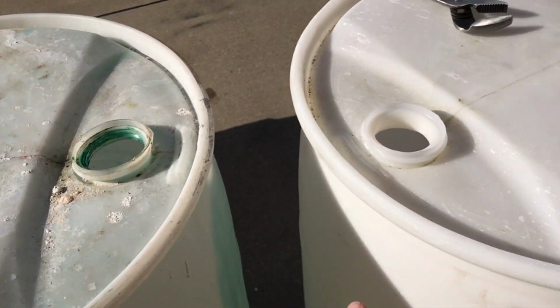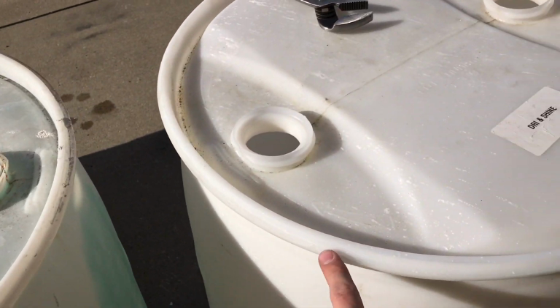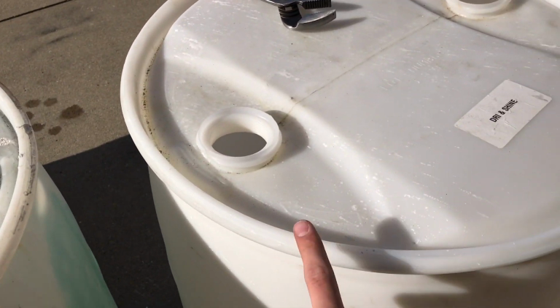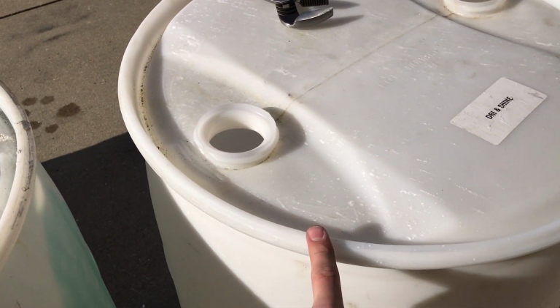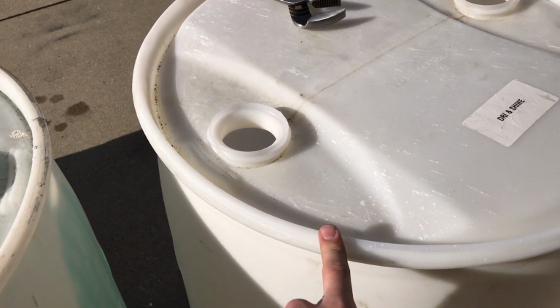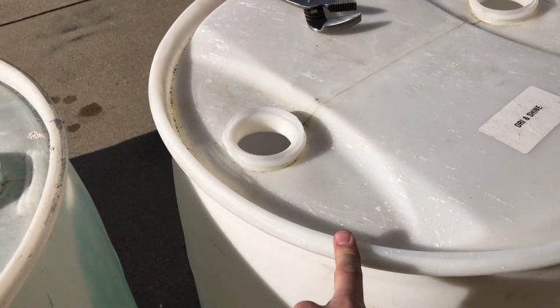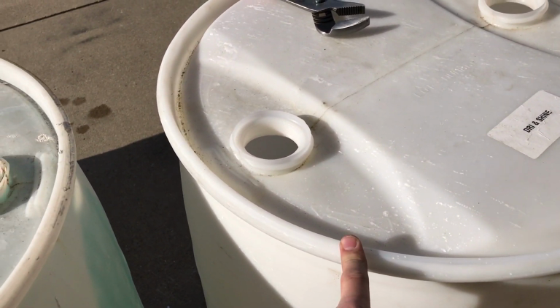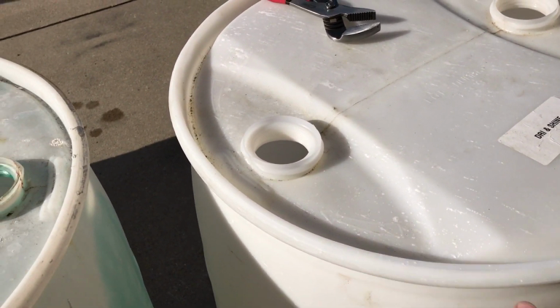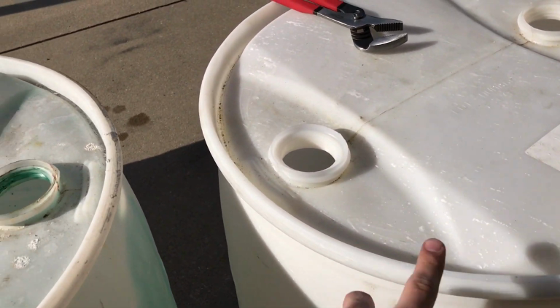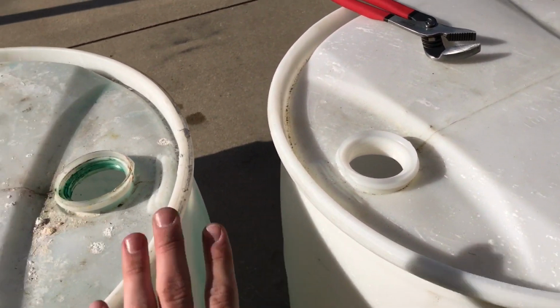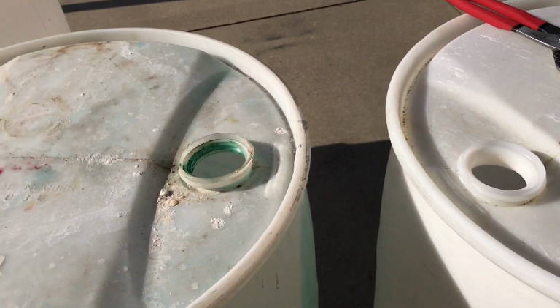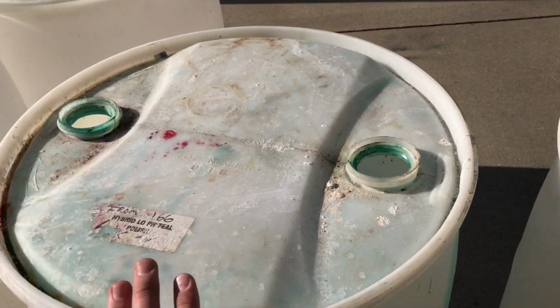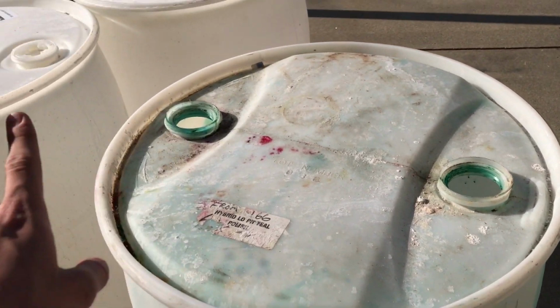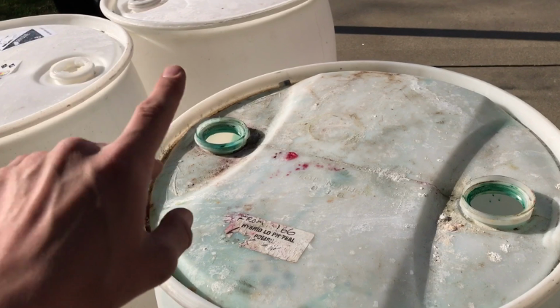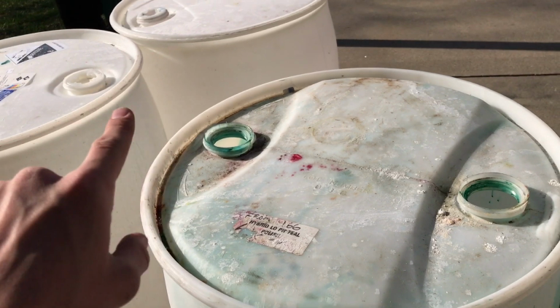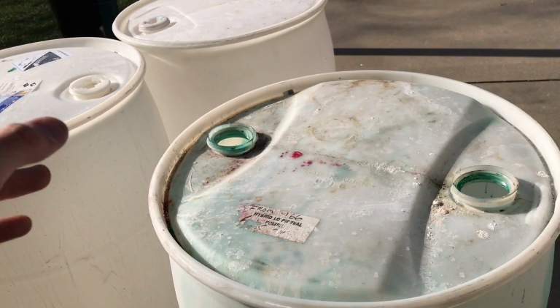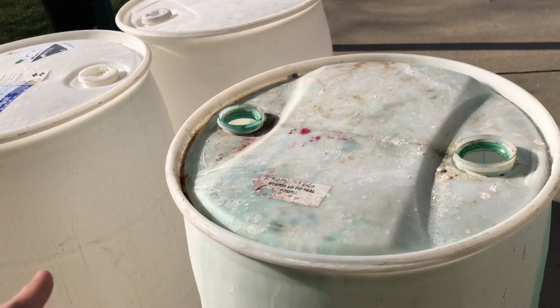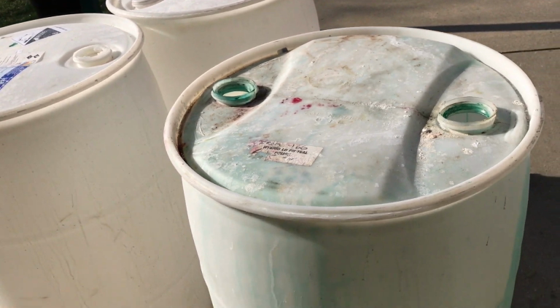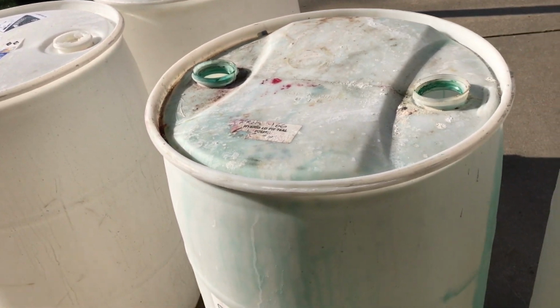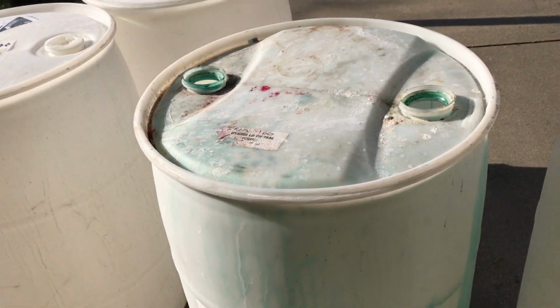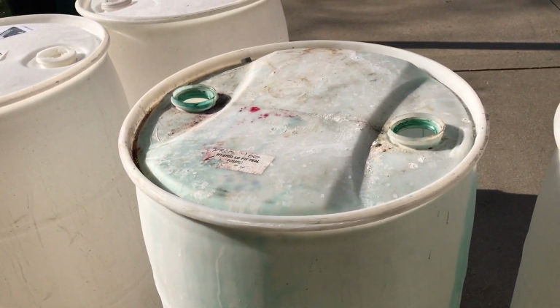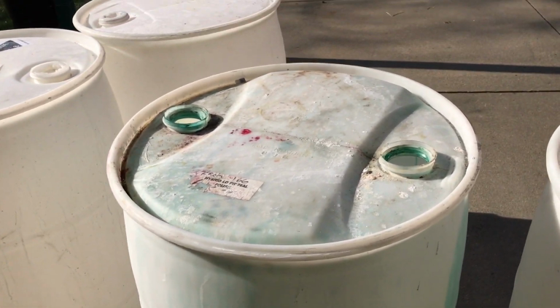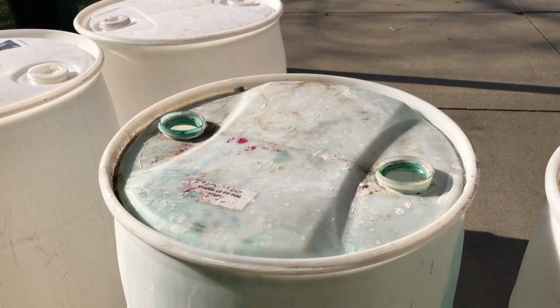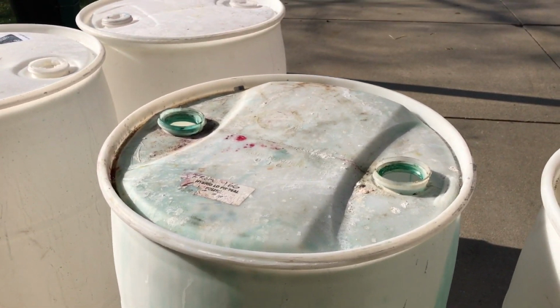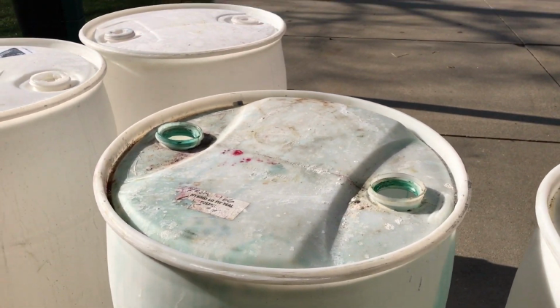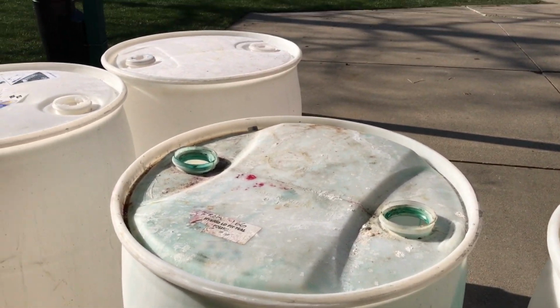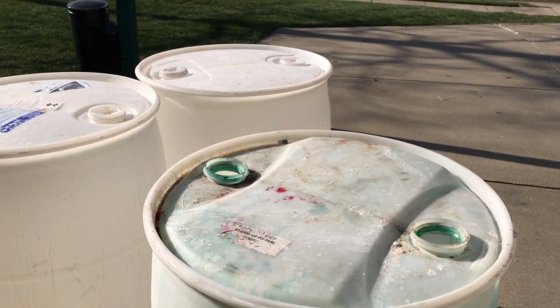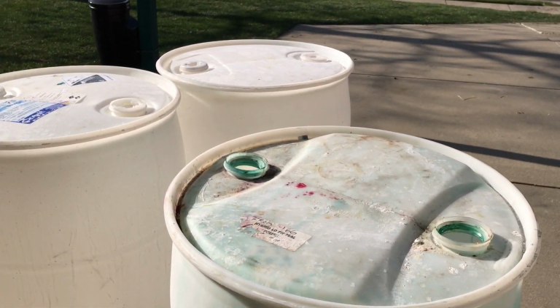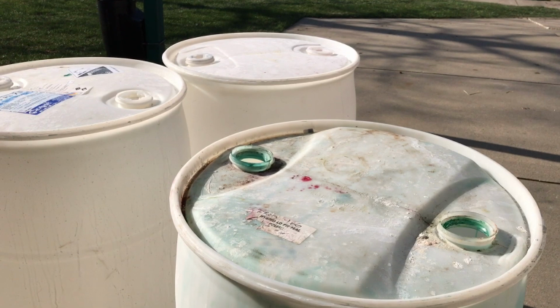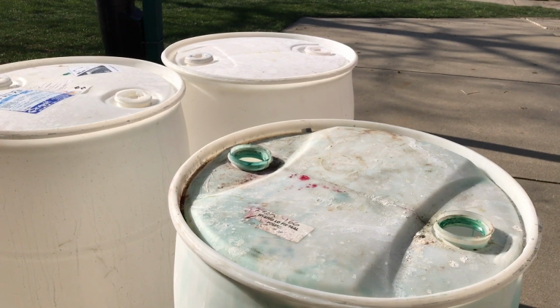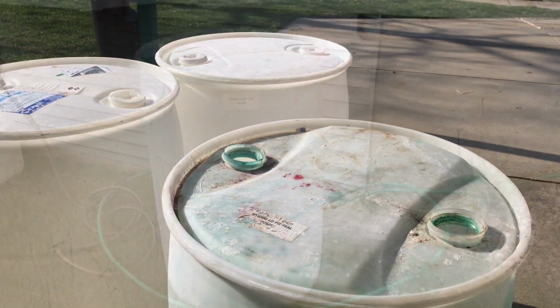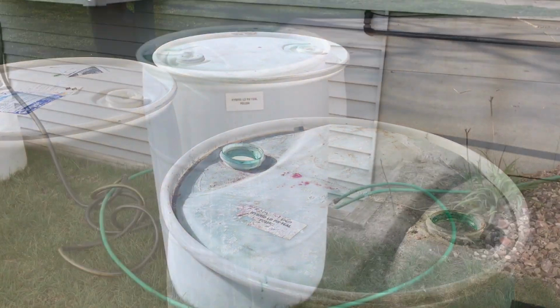So I'm going to cut off the top to this one and wash it all out, and then these I'll just stick a hose in and run it for a little bit. I'll show you when I'm all done with that.